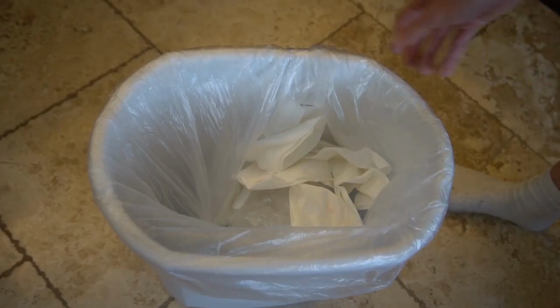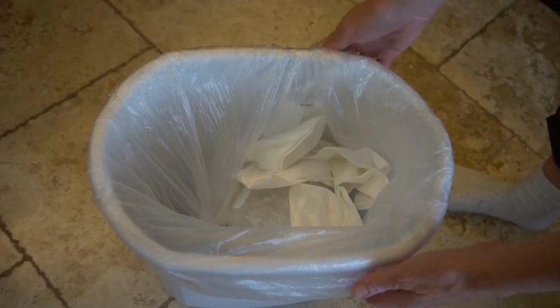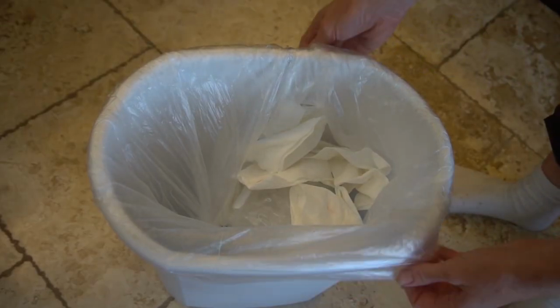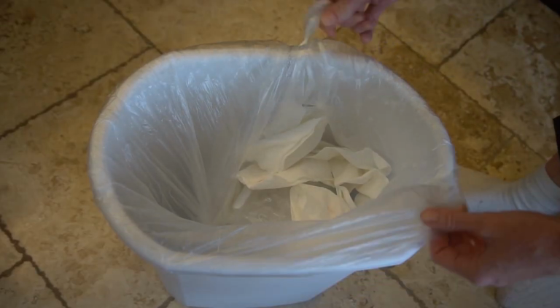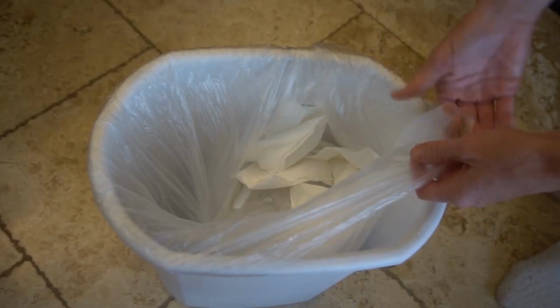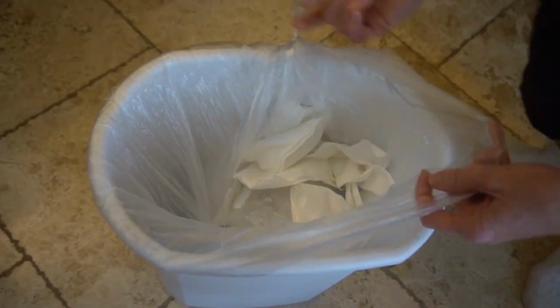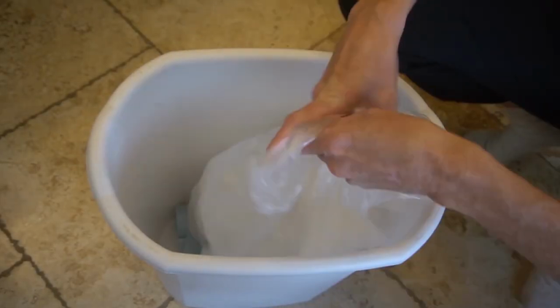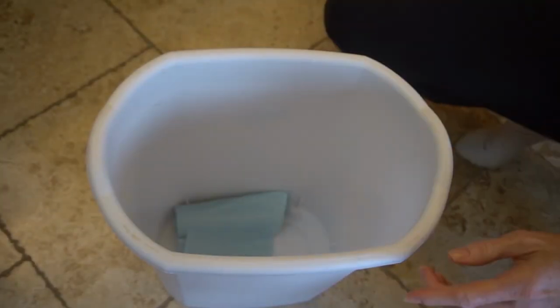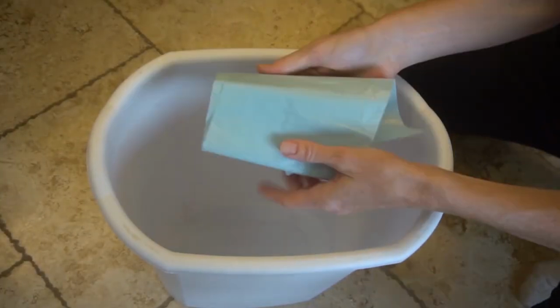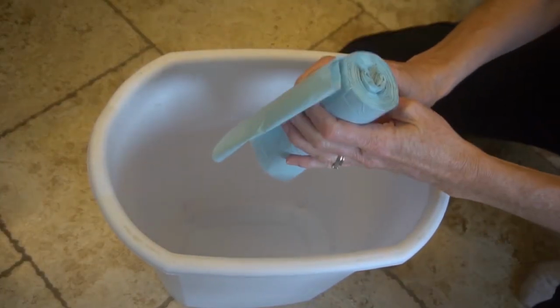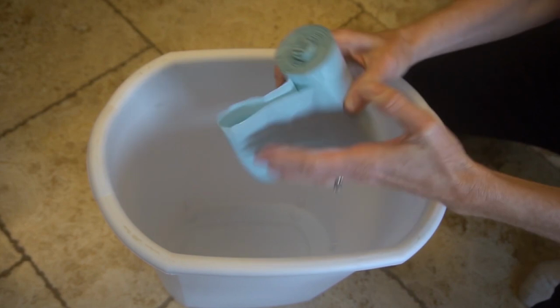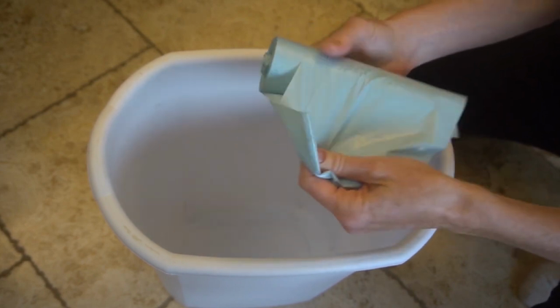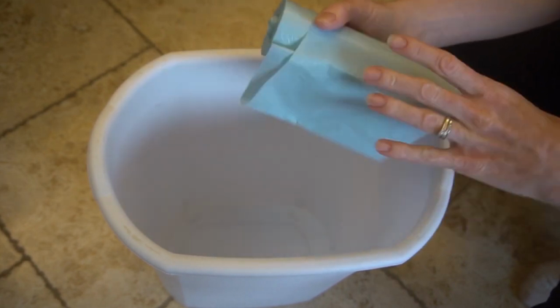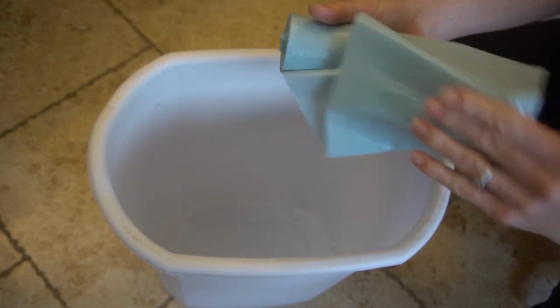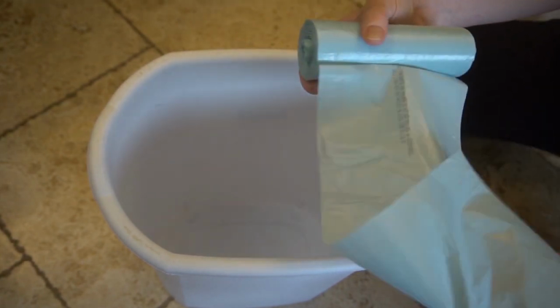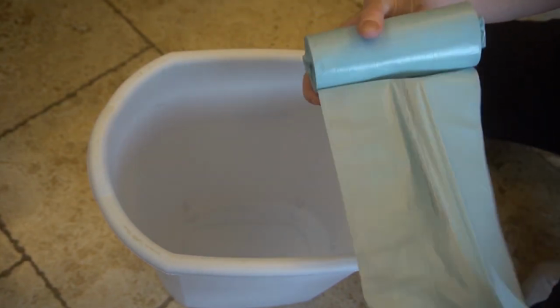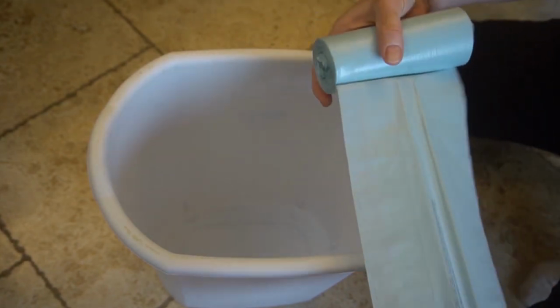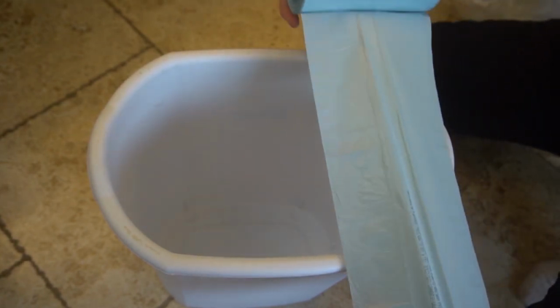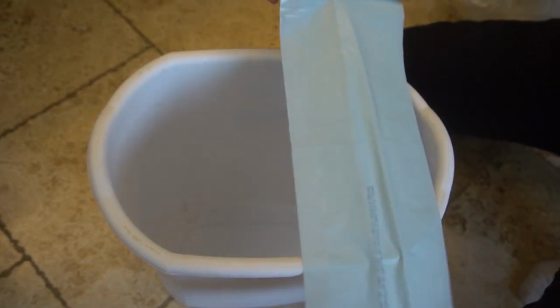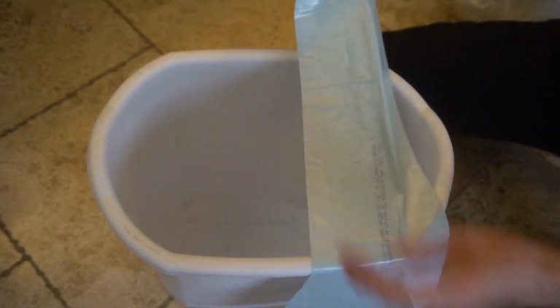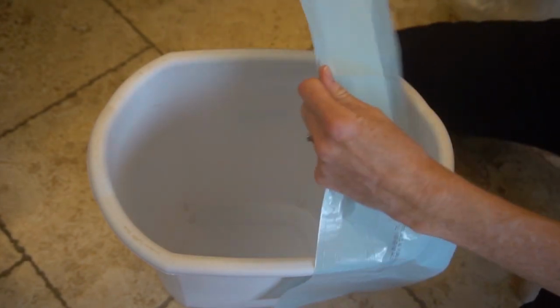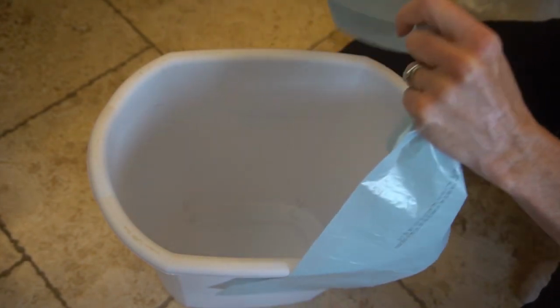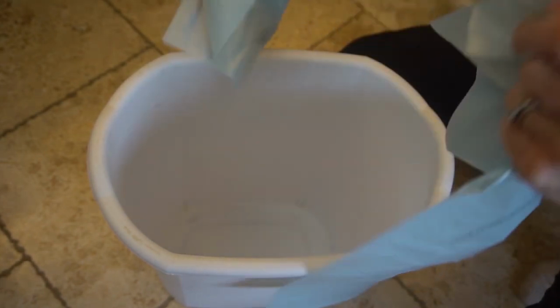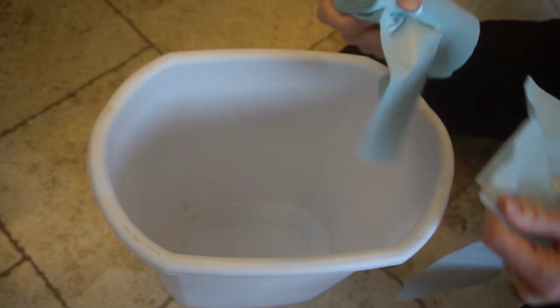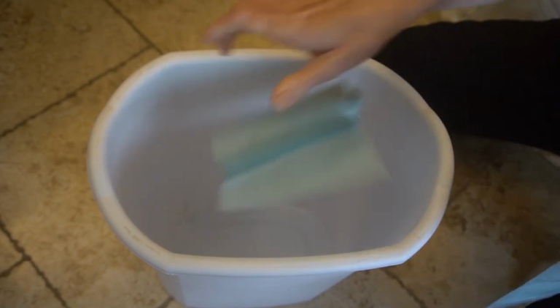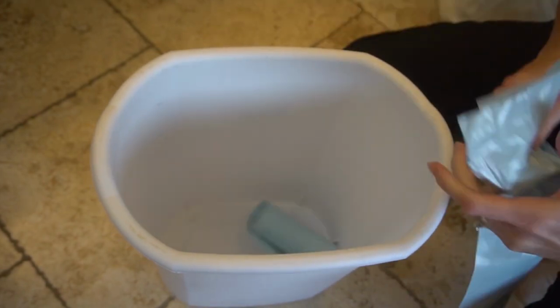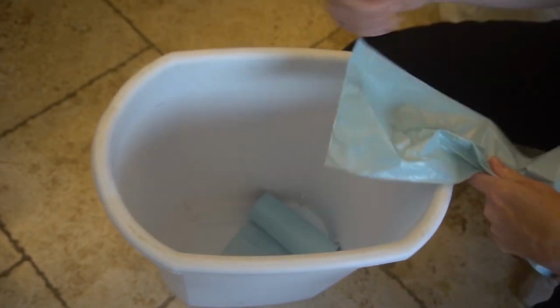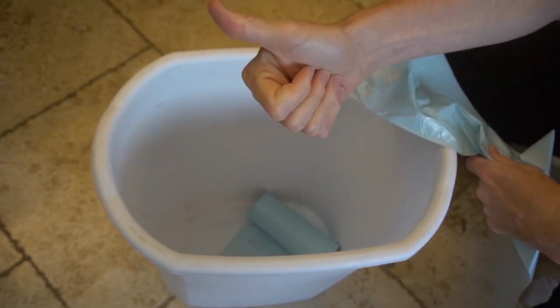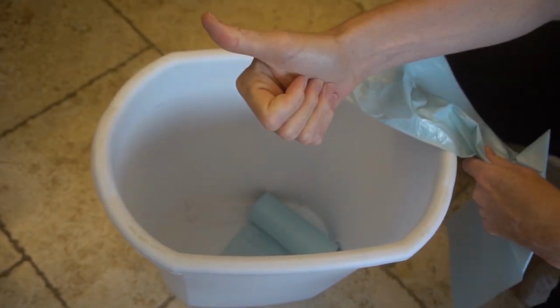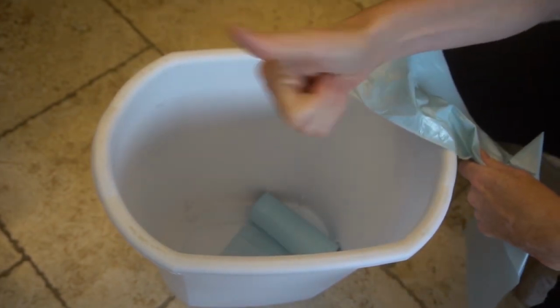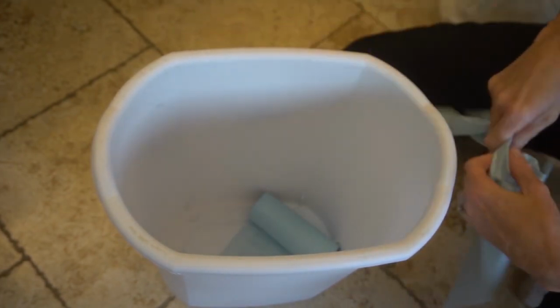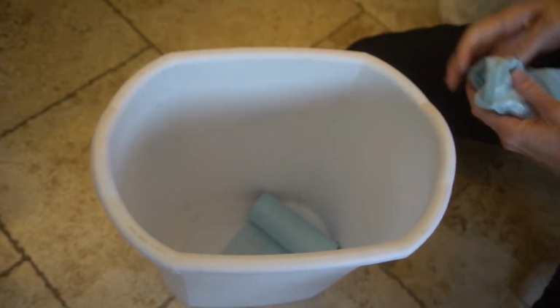While we're on the subject of garbages, keep your roll of garbage liners right in the bottom of the trash can. Every time you take out the trash, the liners are right where you need it so you don't have to go searching for it. When it comes to cleaning, every second counts.